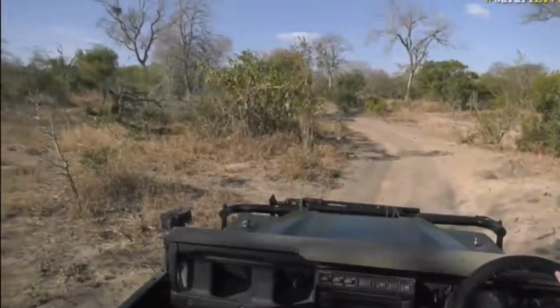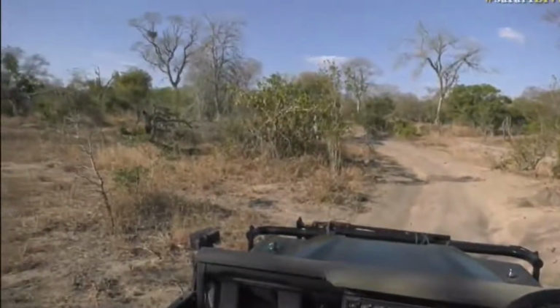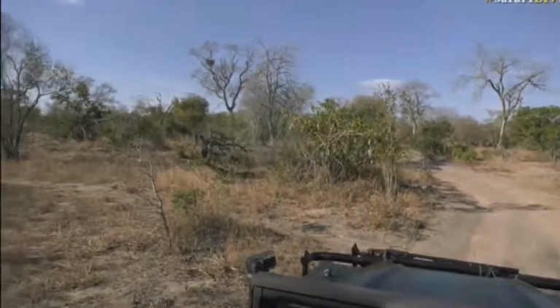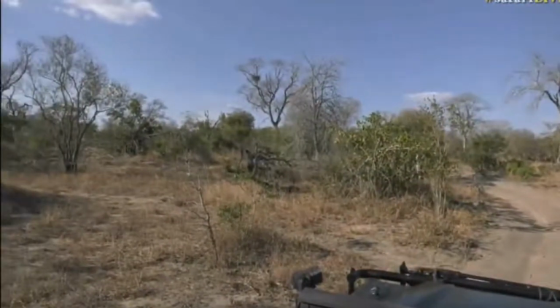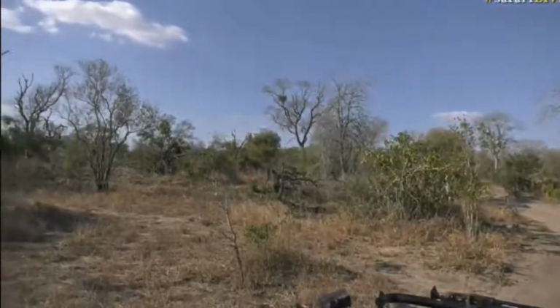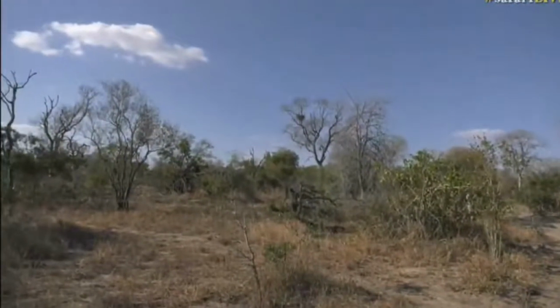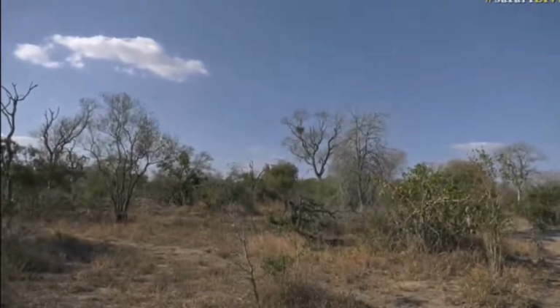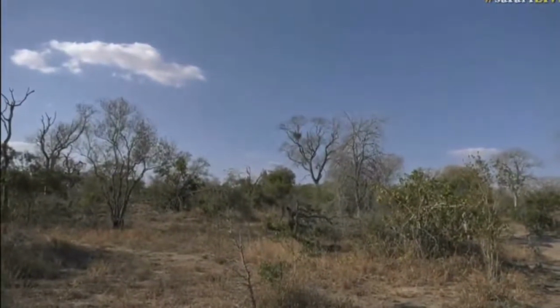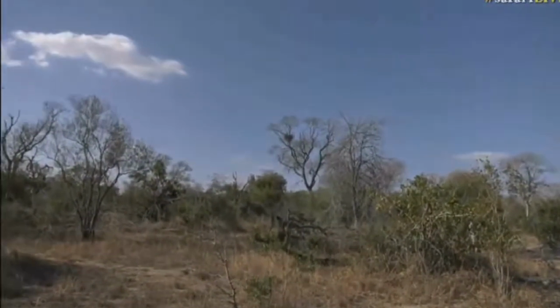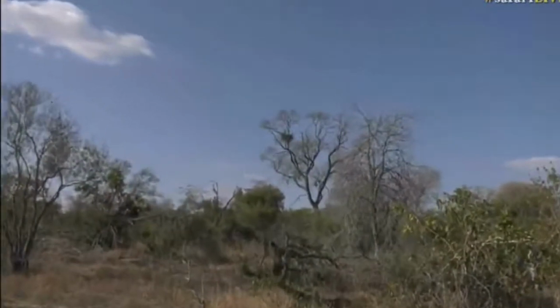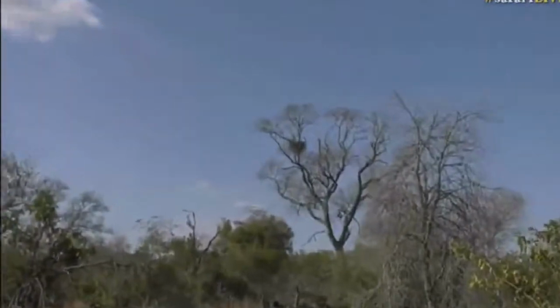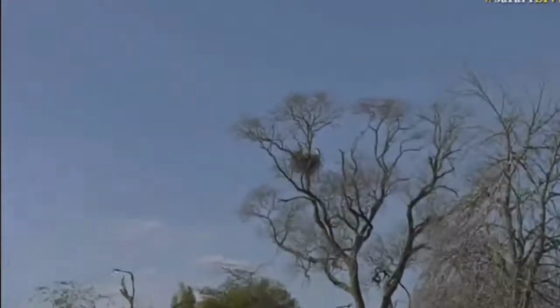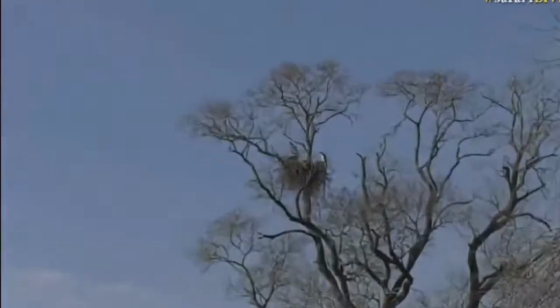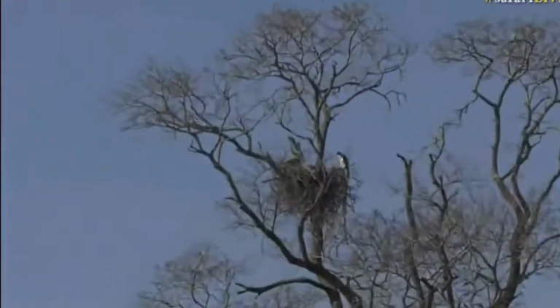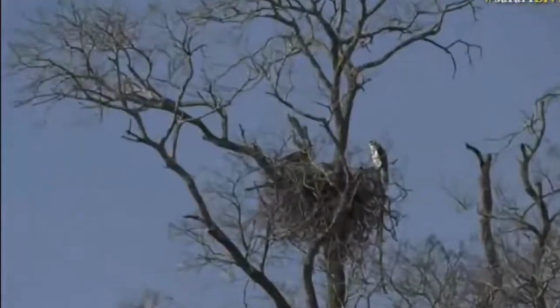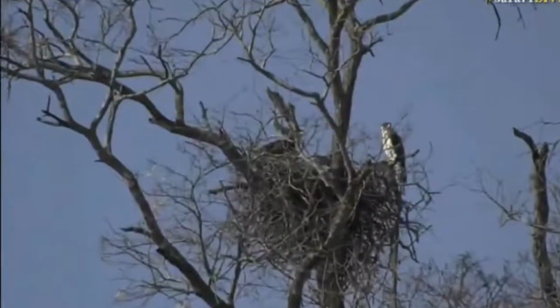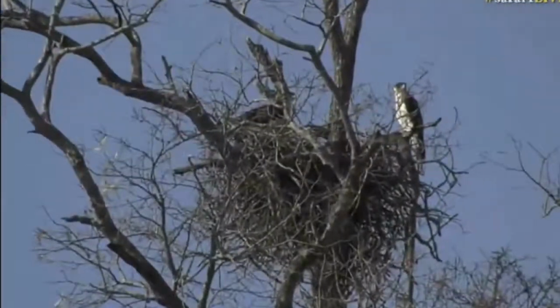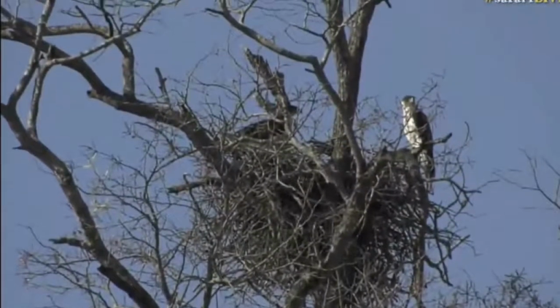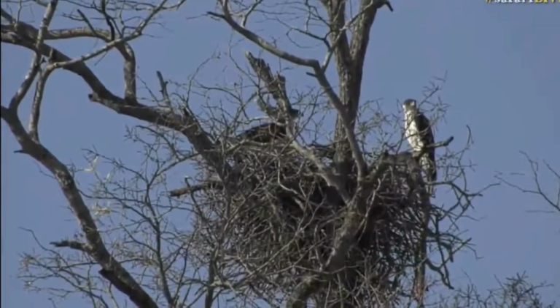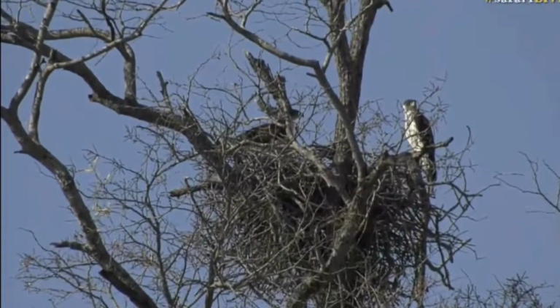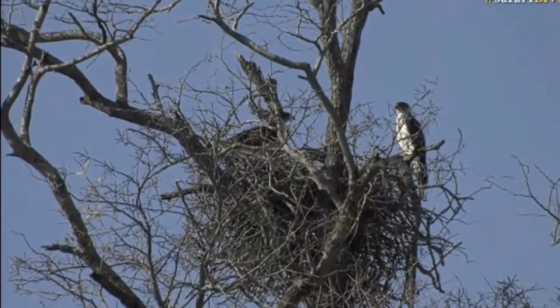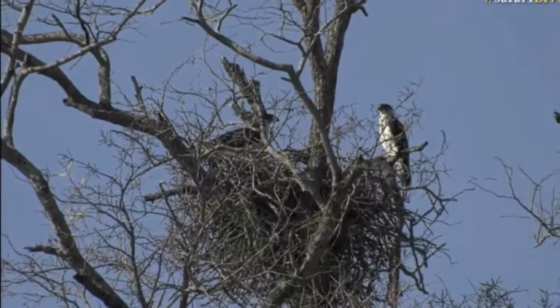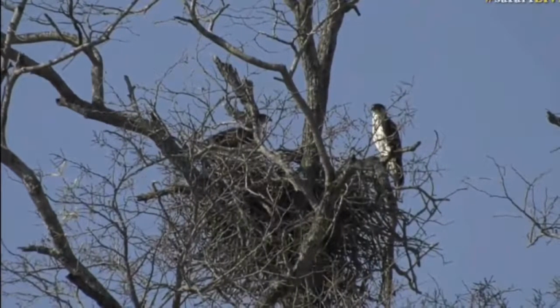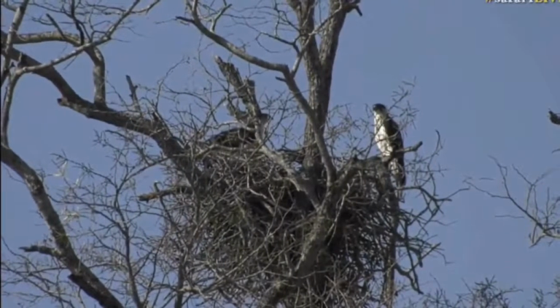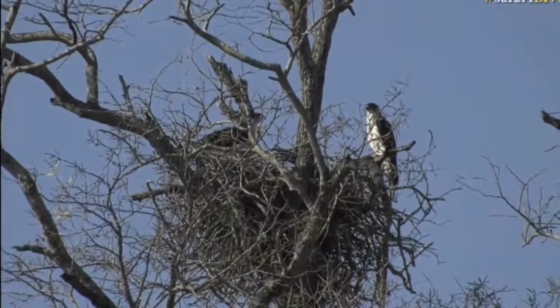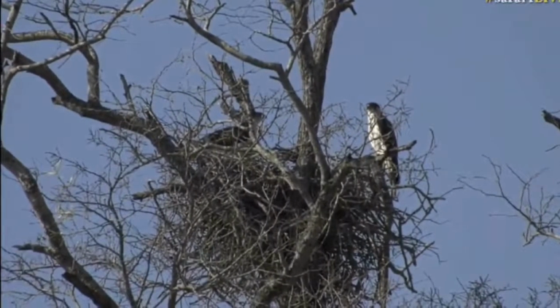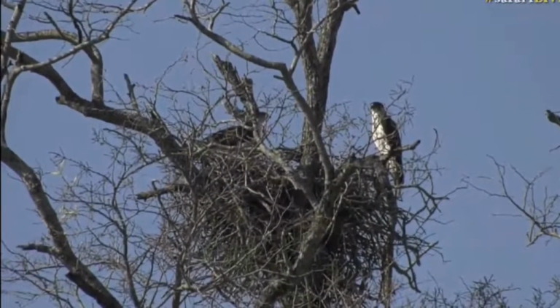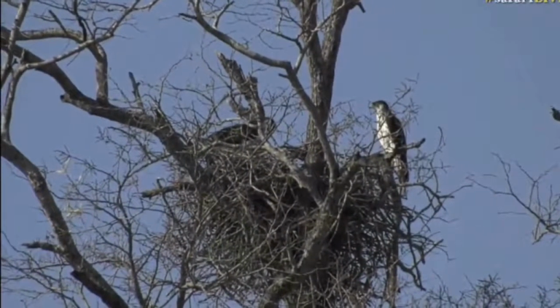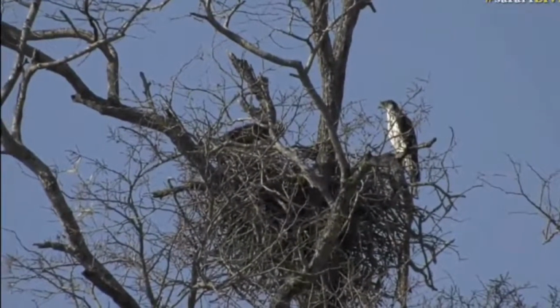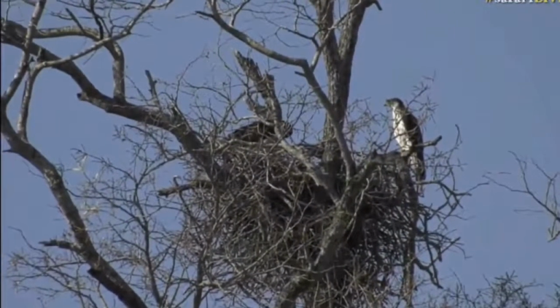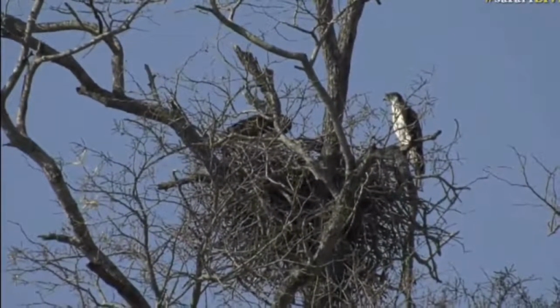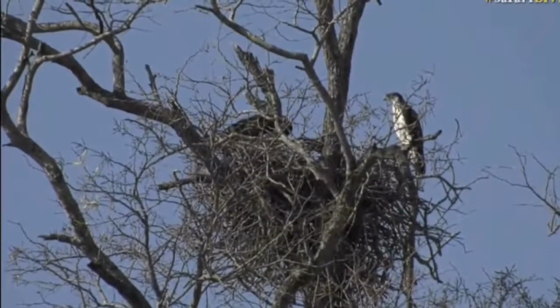It's a pair of African hawk eagles just at the top of the knobthorn tree. Now remember this is live and interactive, happening right now from South Africa as well as from Kenya where you've already met Scott. You can hashtag safari live with any of your questions.